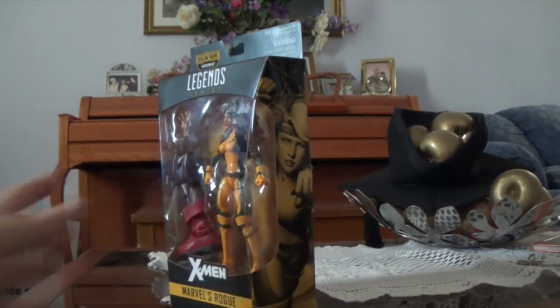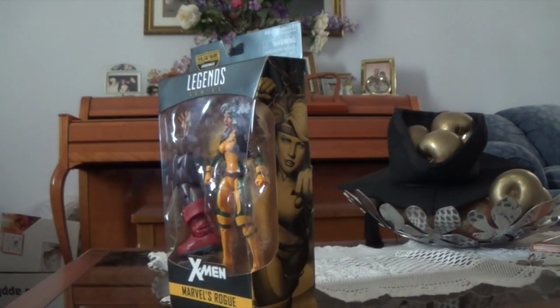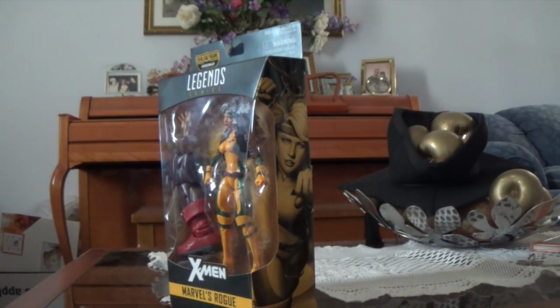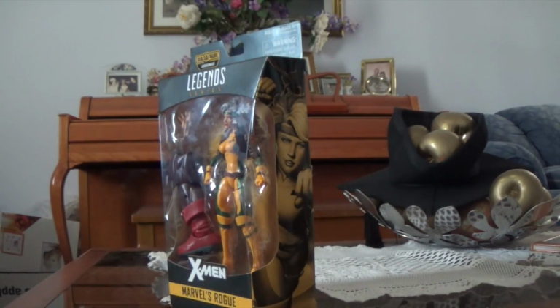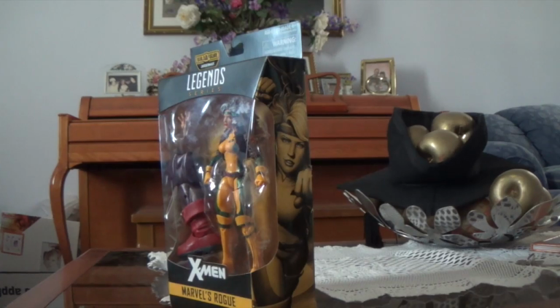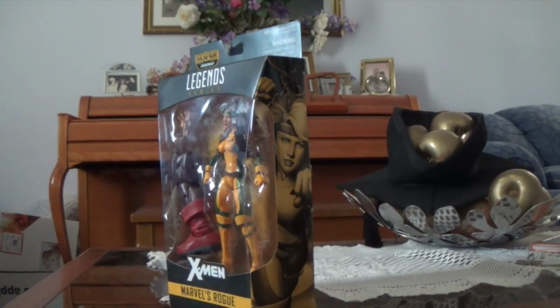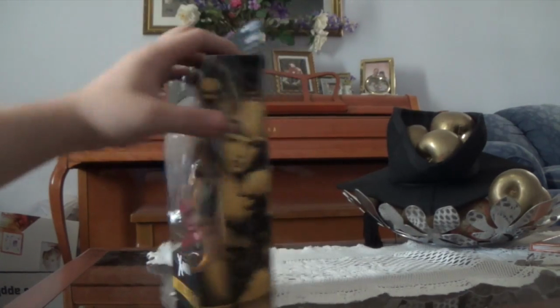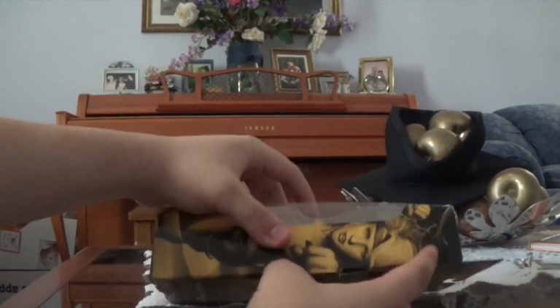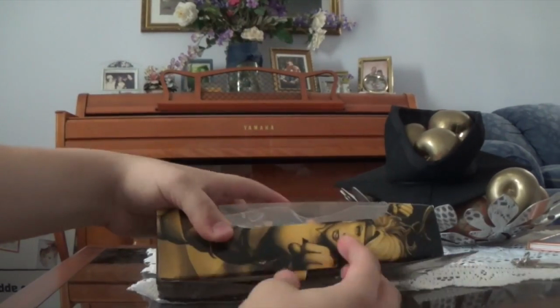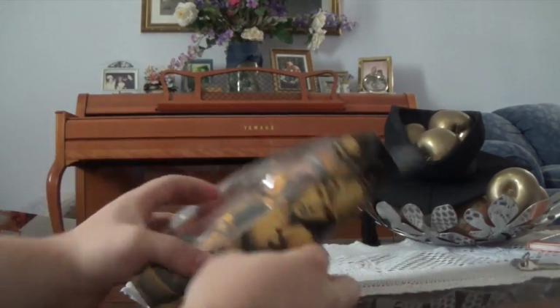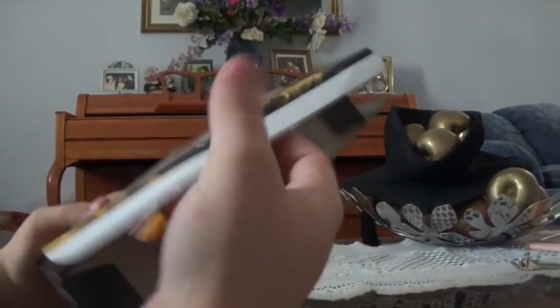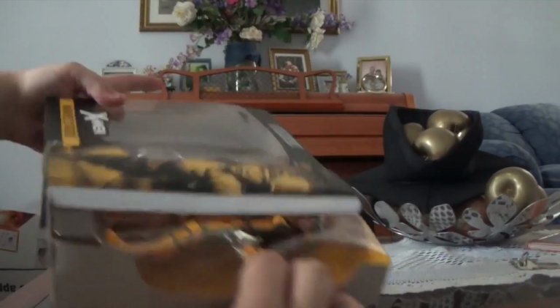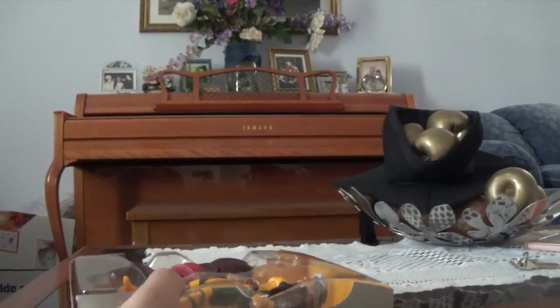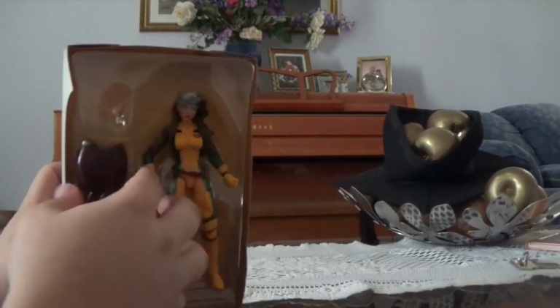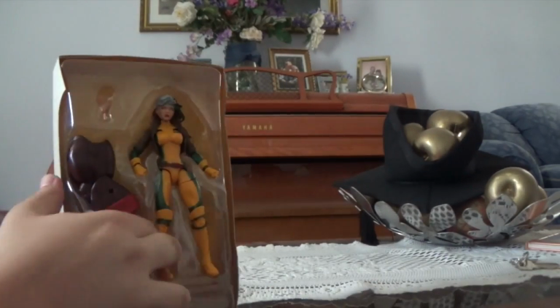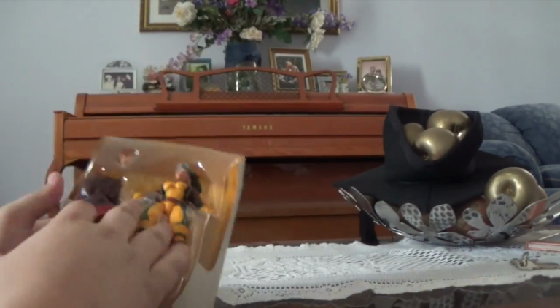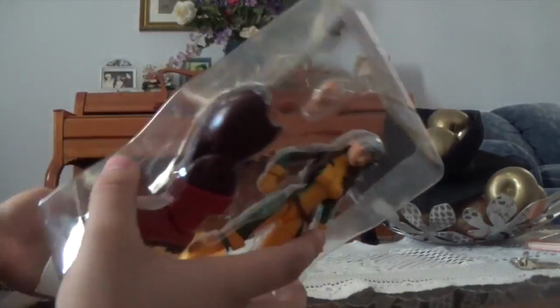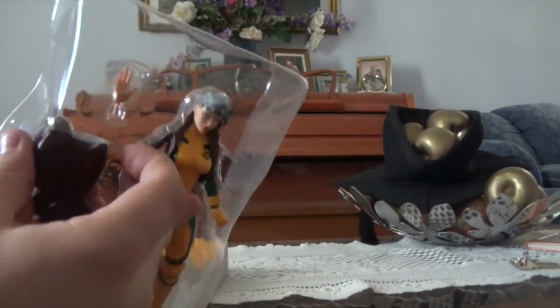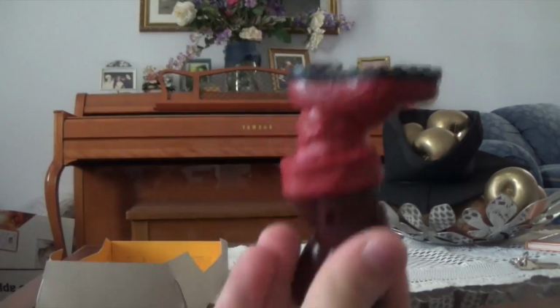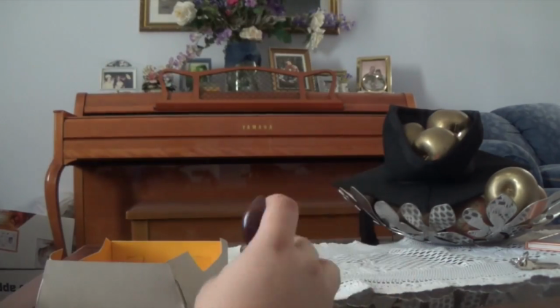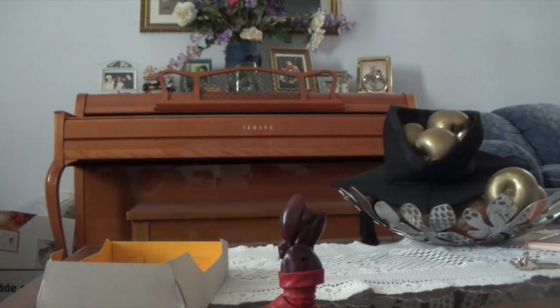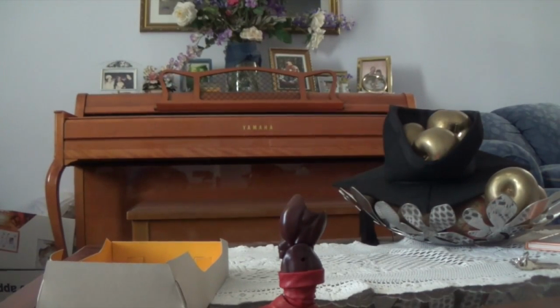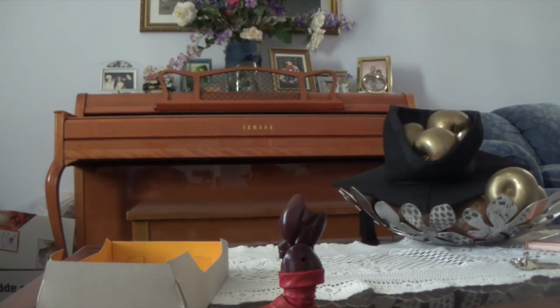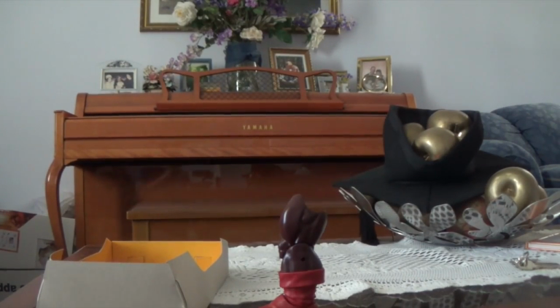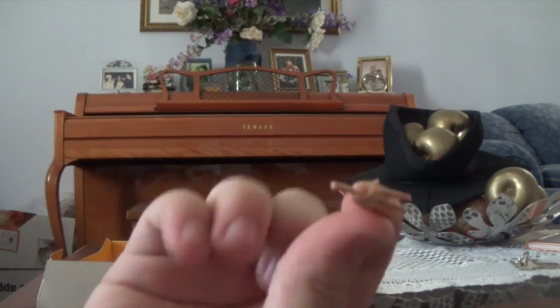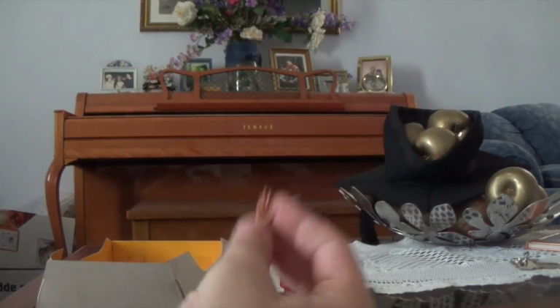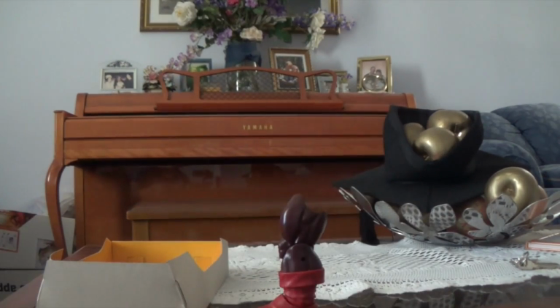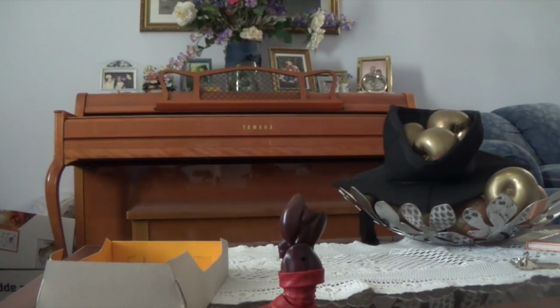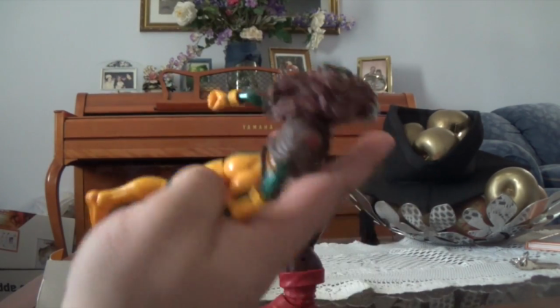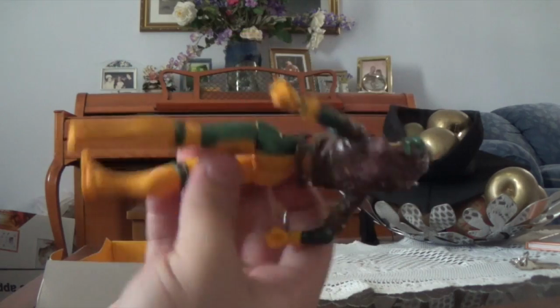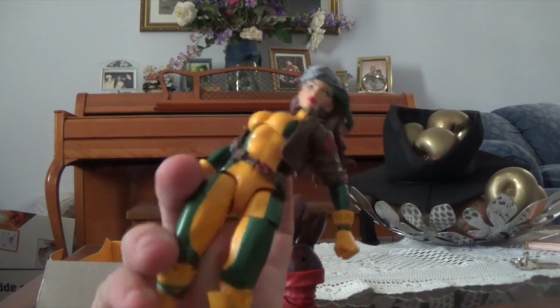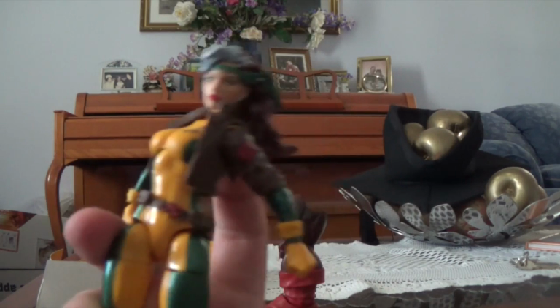Alright, let's just get to it and crack this thing open and see how awesome the figure really is. And the figure is out.